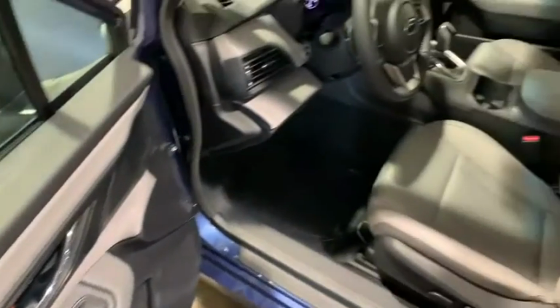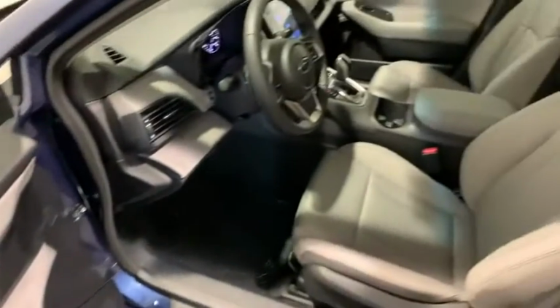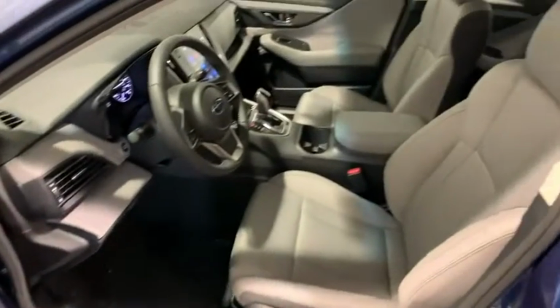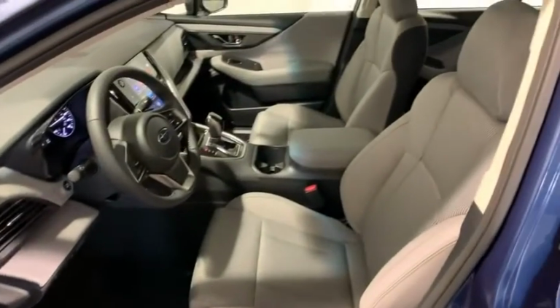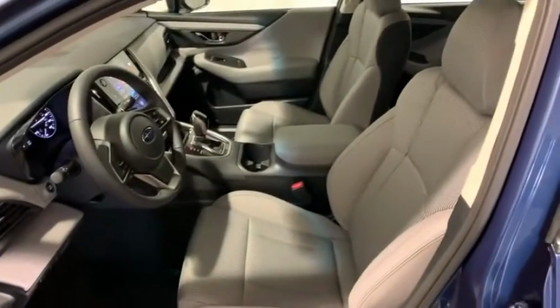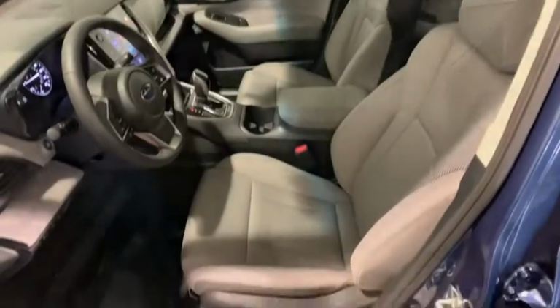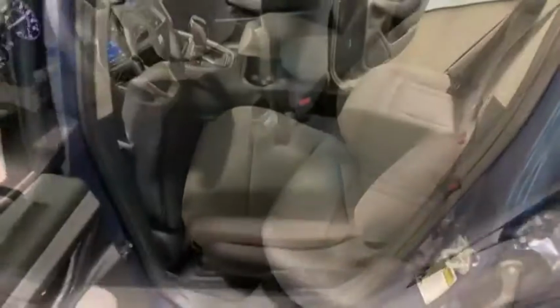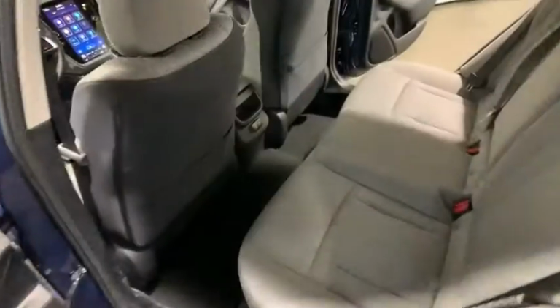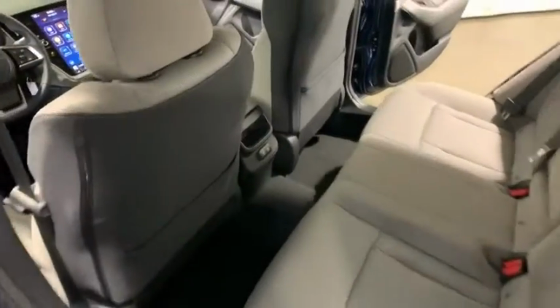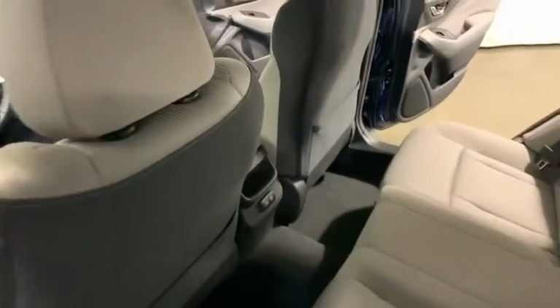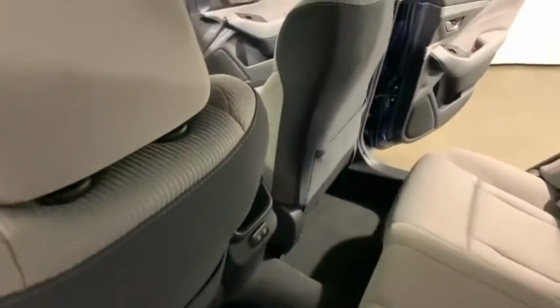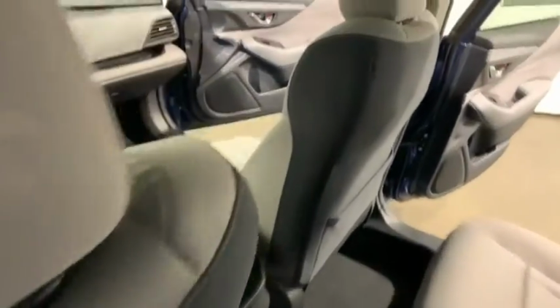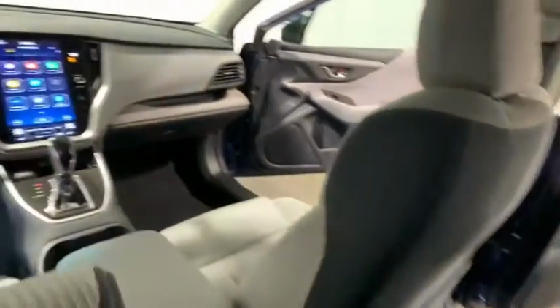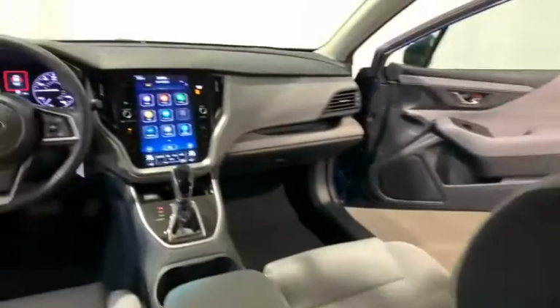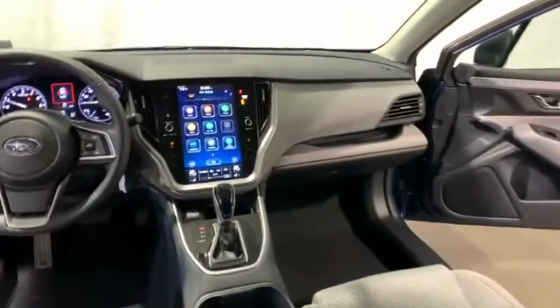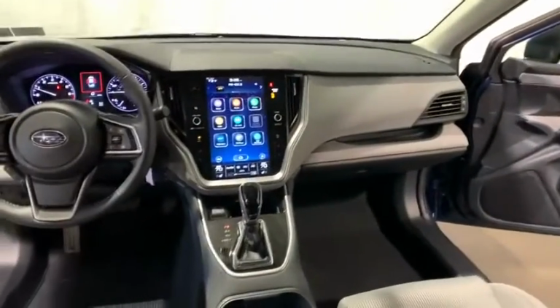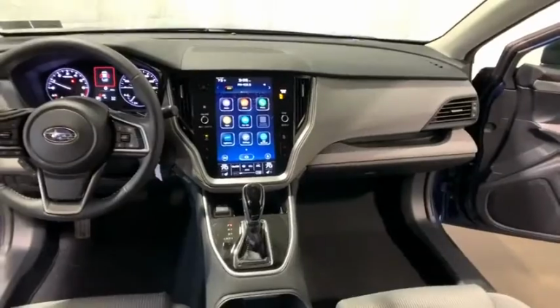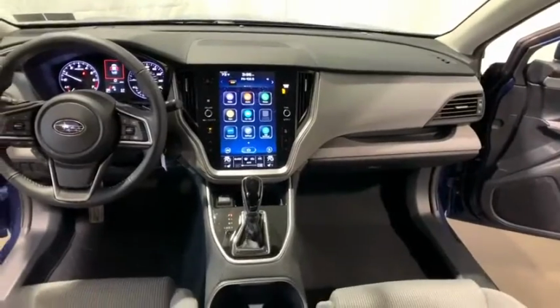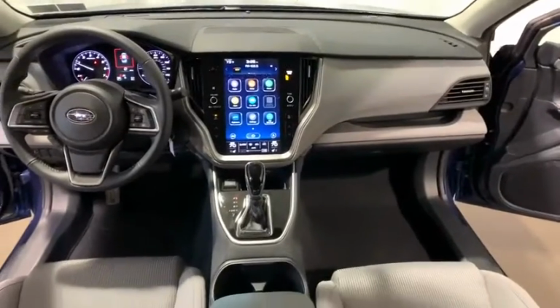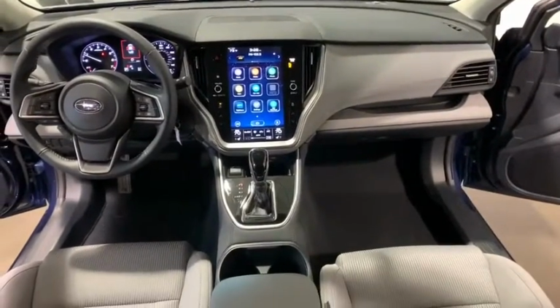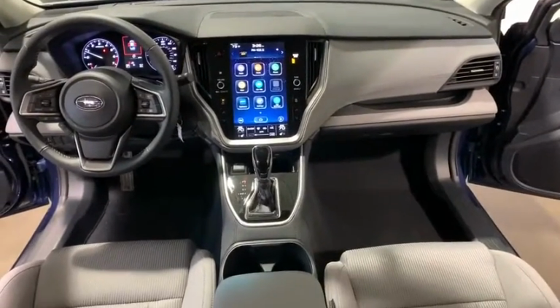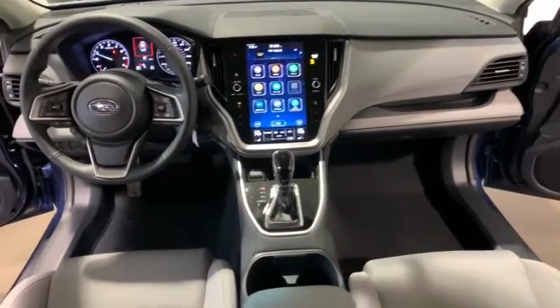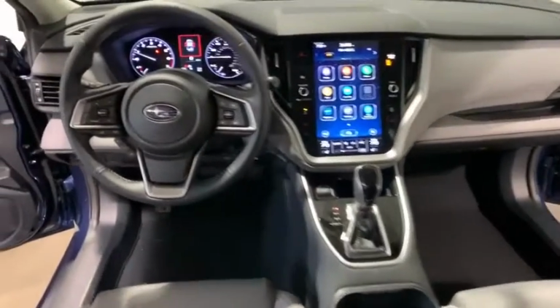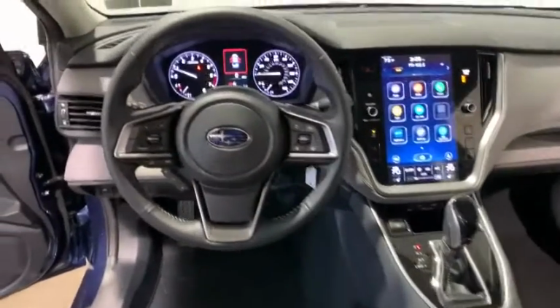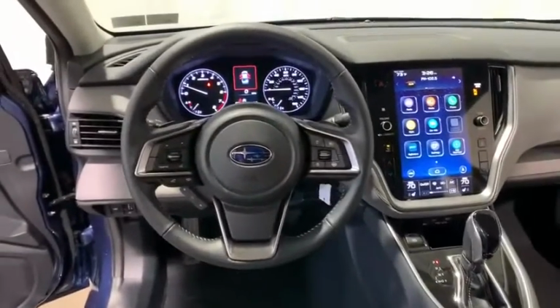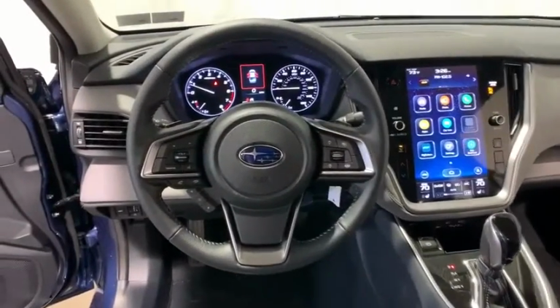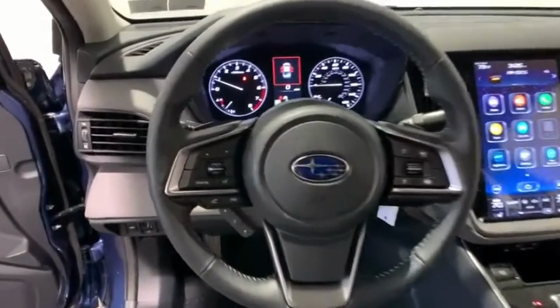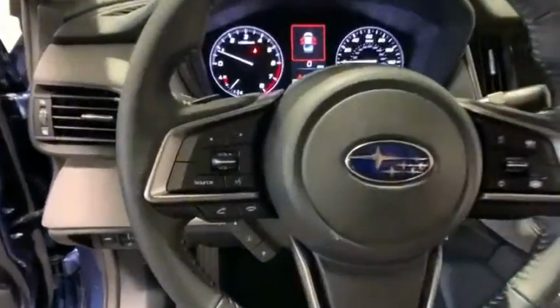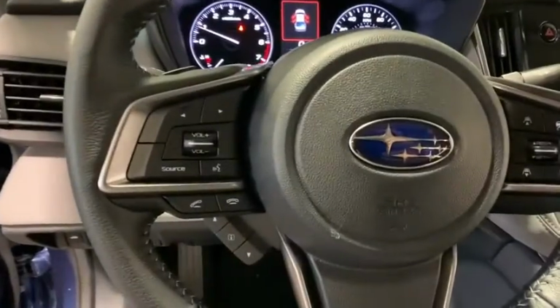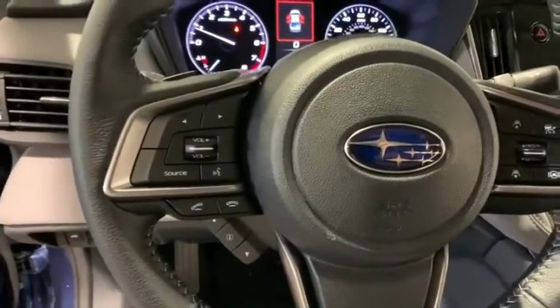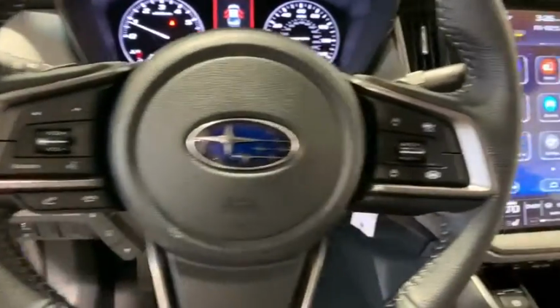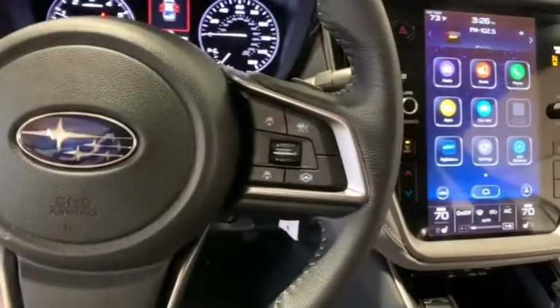Security system, trip computer, heated front seat, brake assist, tachometer, panic alarm, remote keyless entry, overhead console, cloth upholstery. A vehicle like this doesn't come along every day. Come in and get it before someone else does.